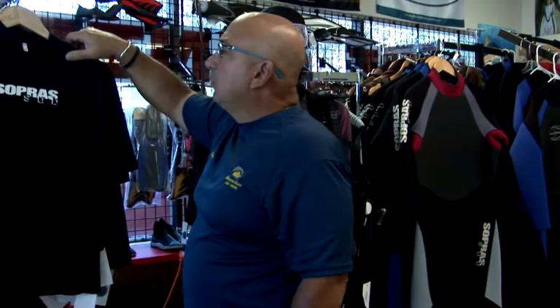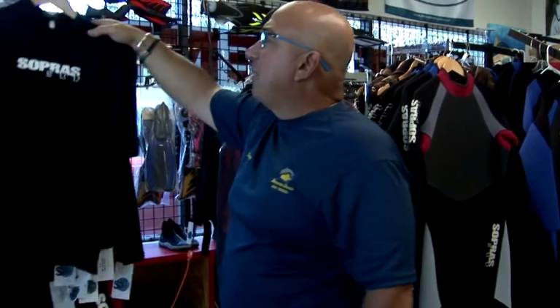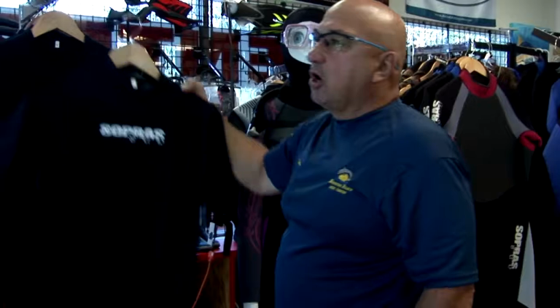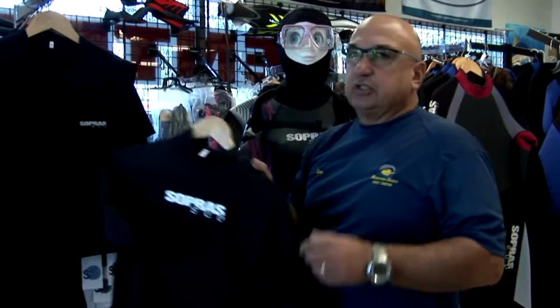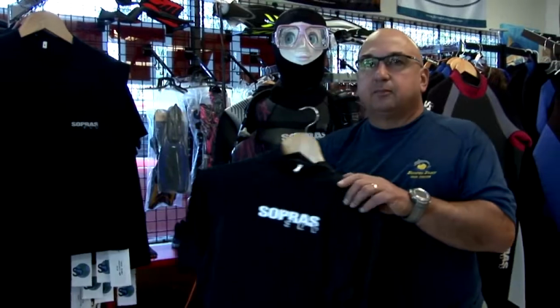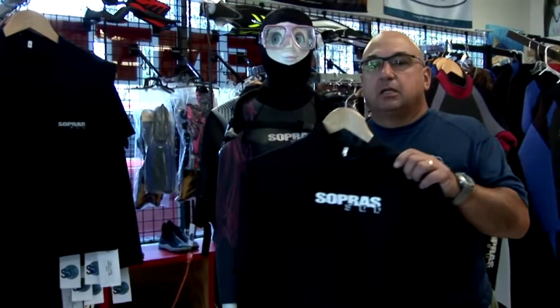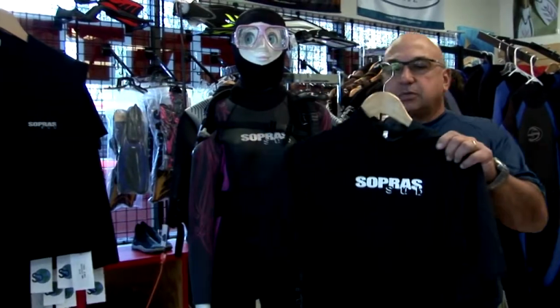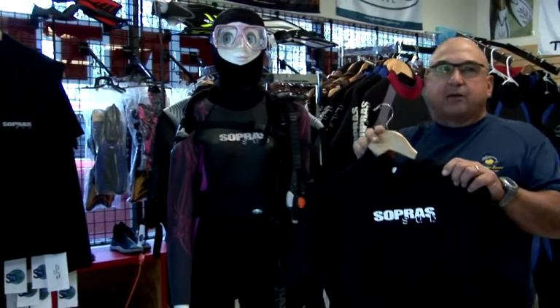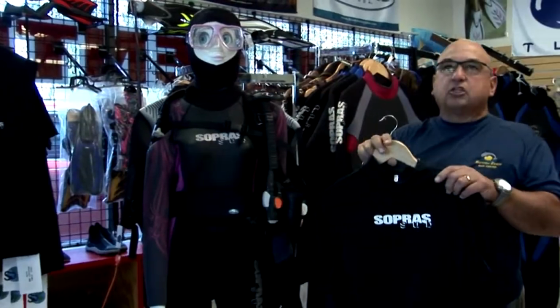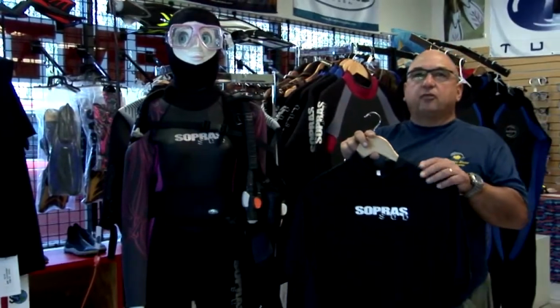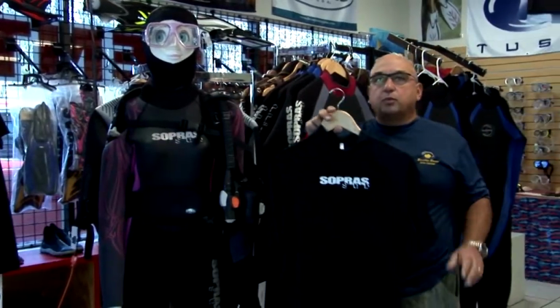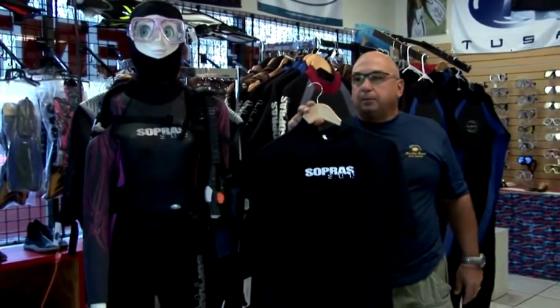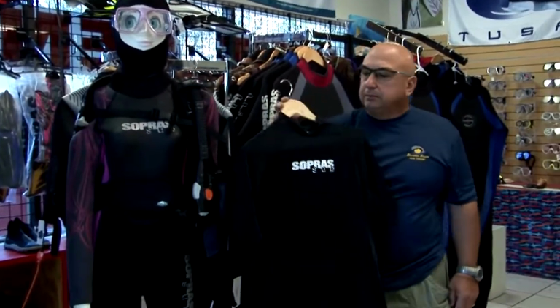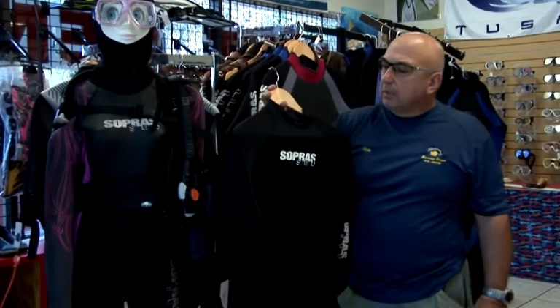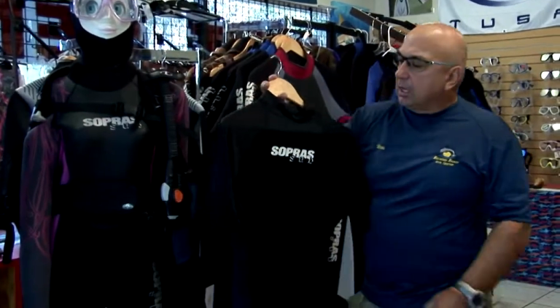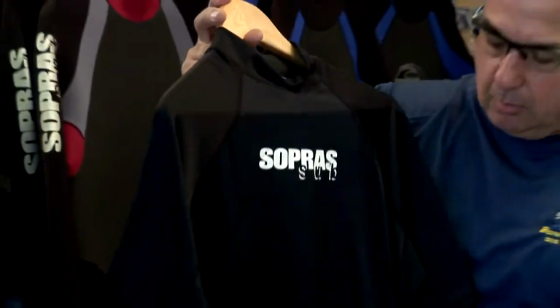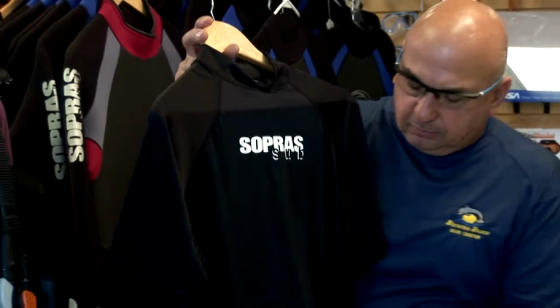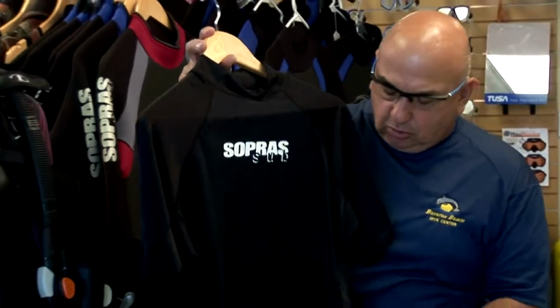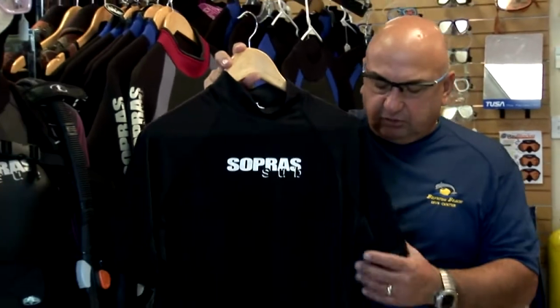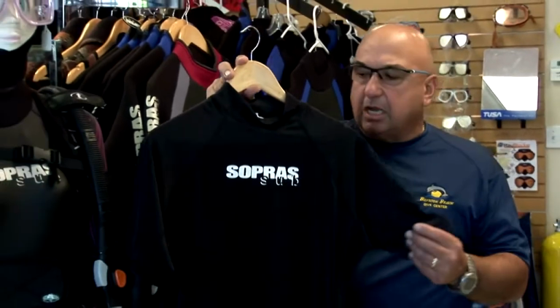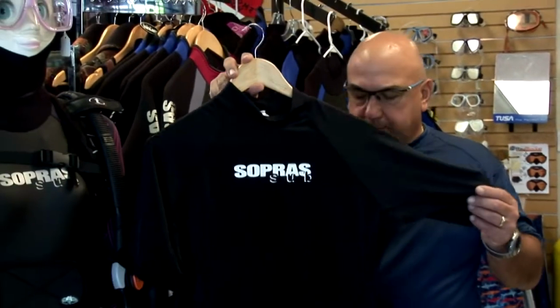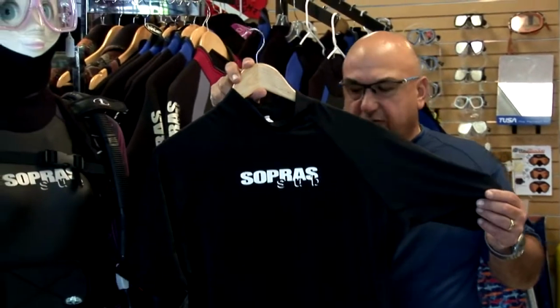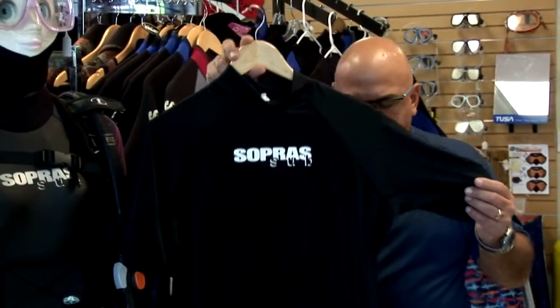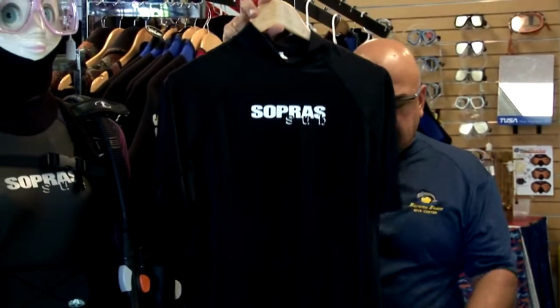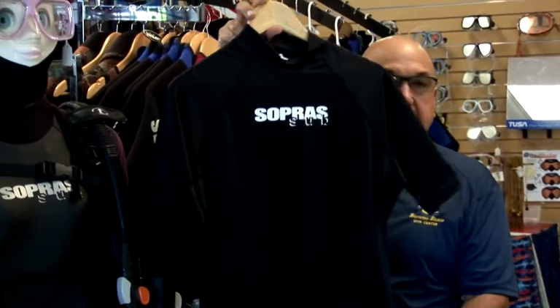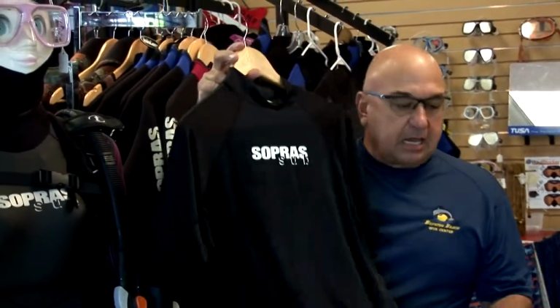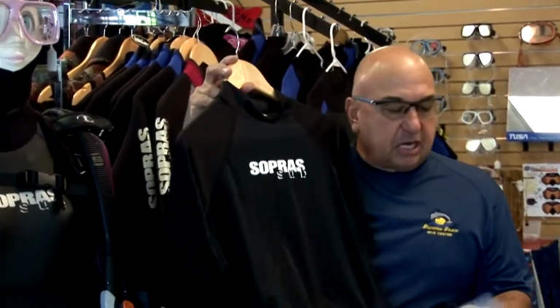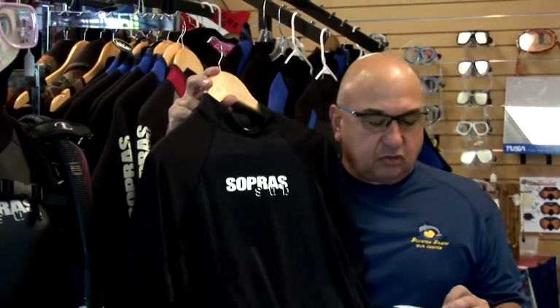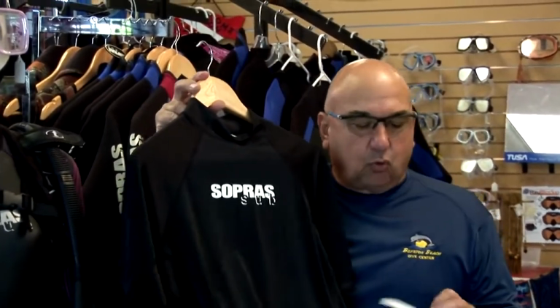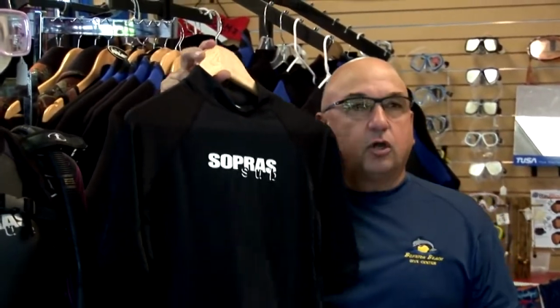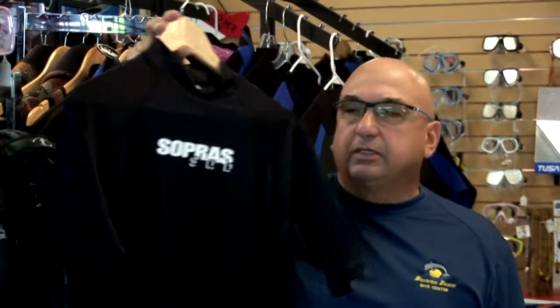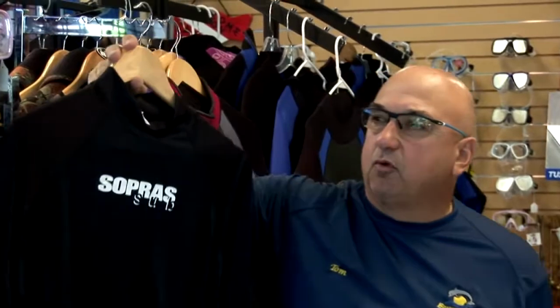We have rash guards. This is a black rash guard from SoperSub. It comes in all different sizes and sells for $24.